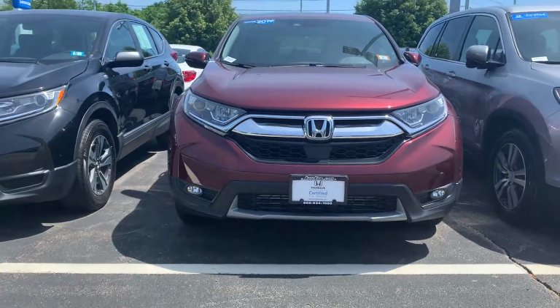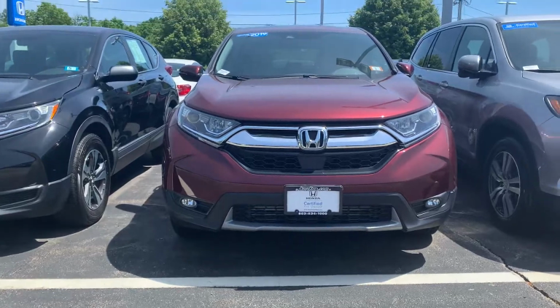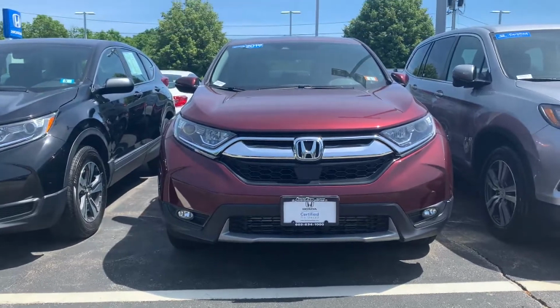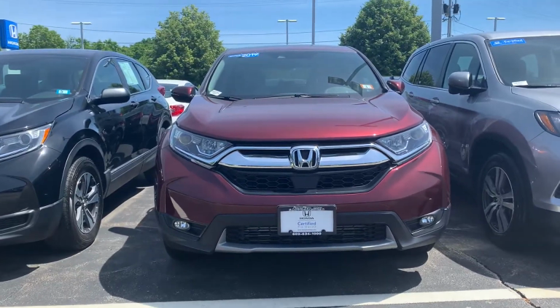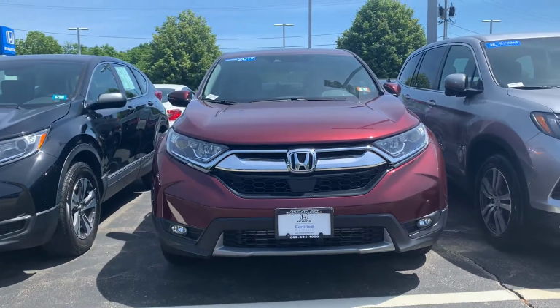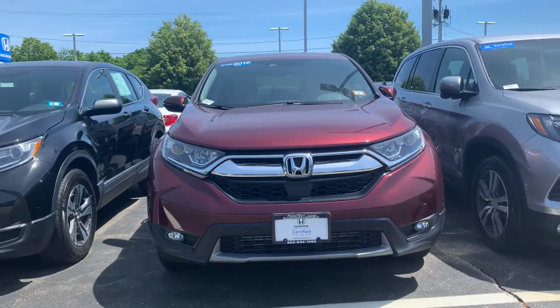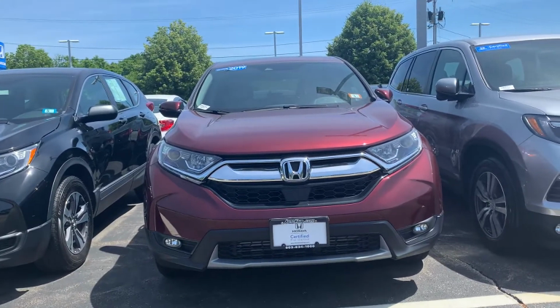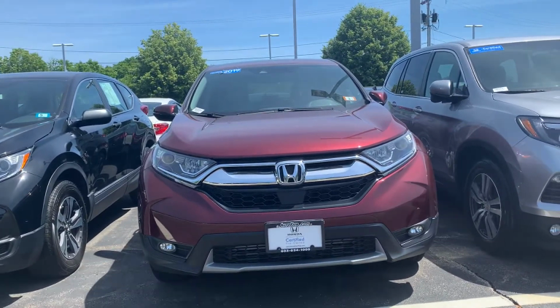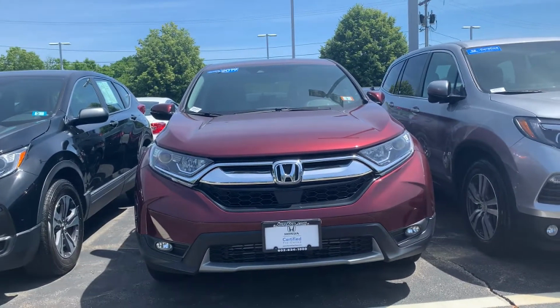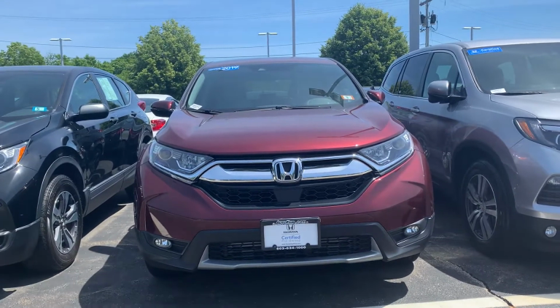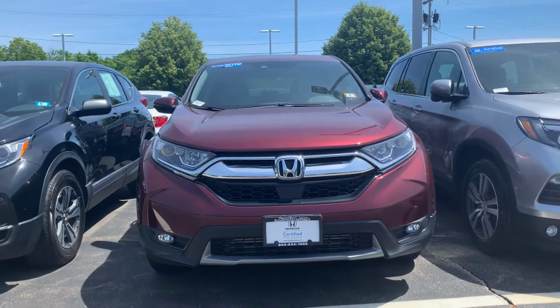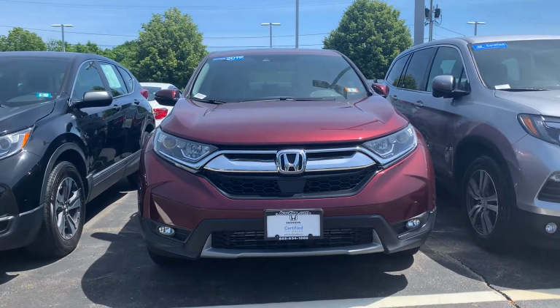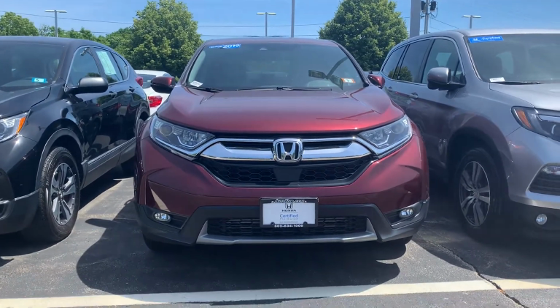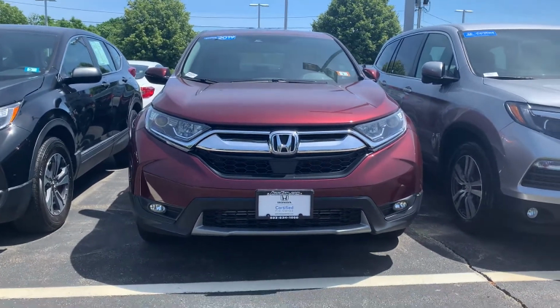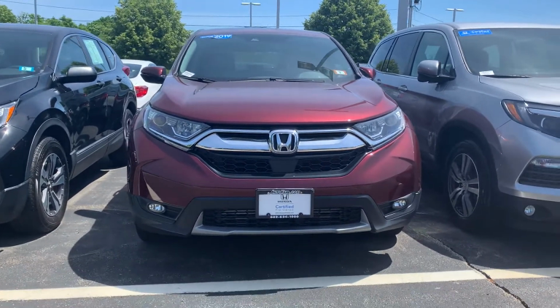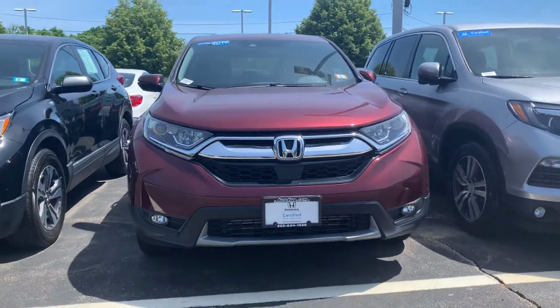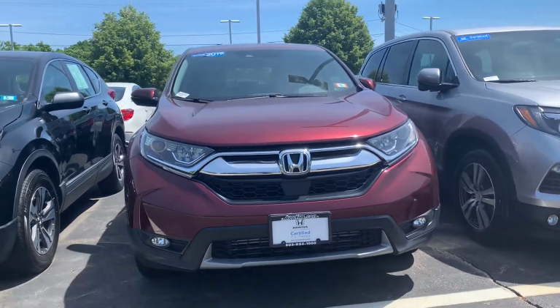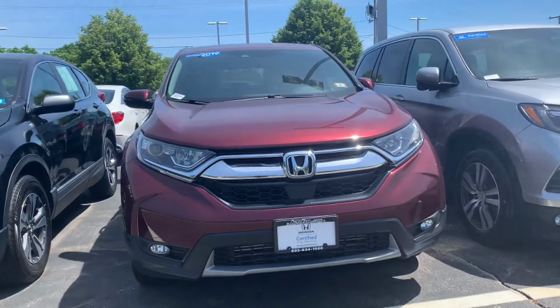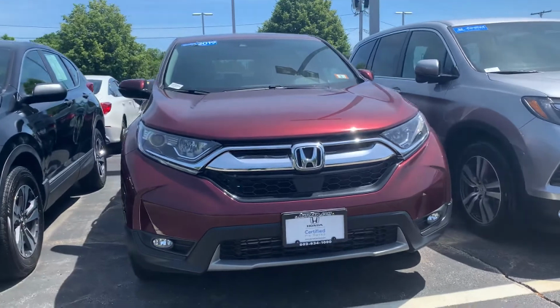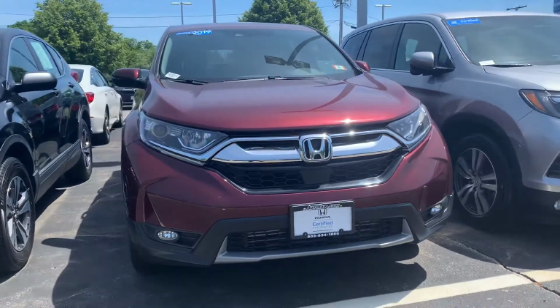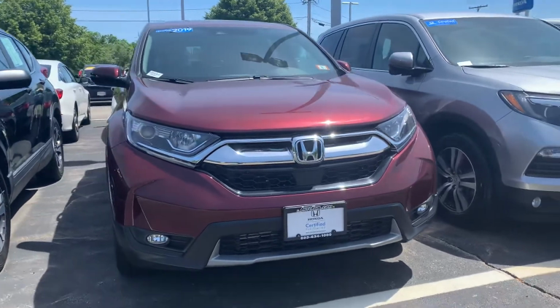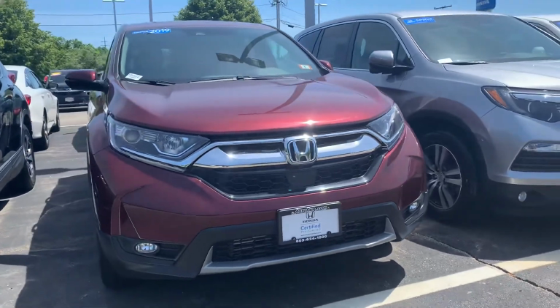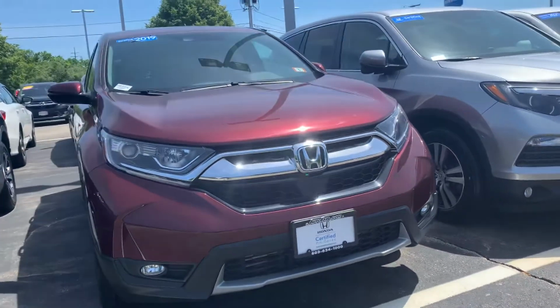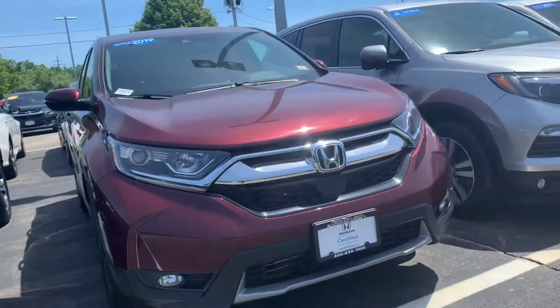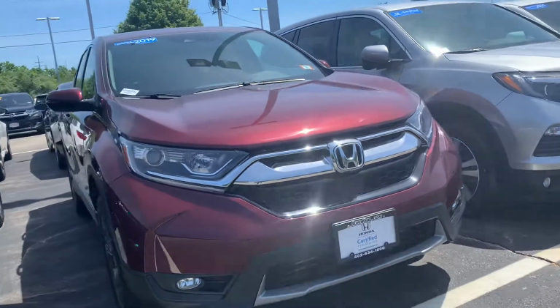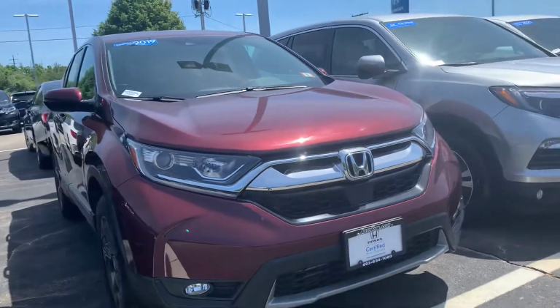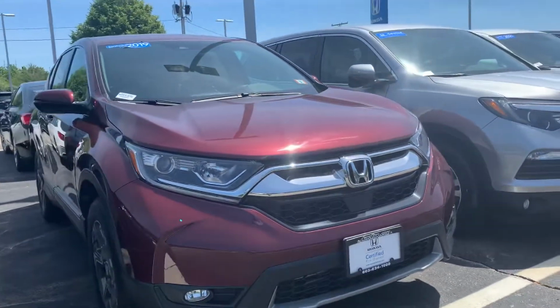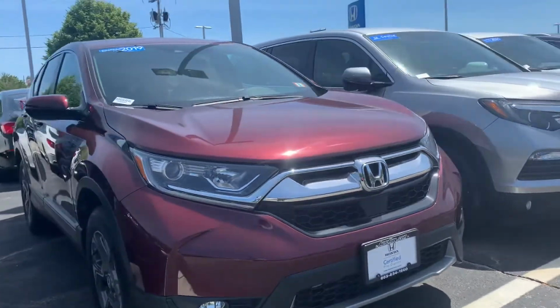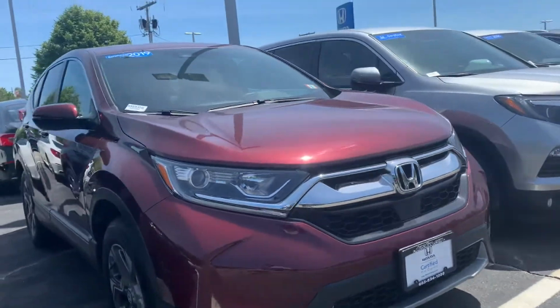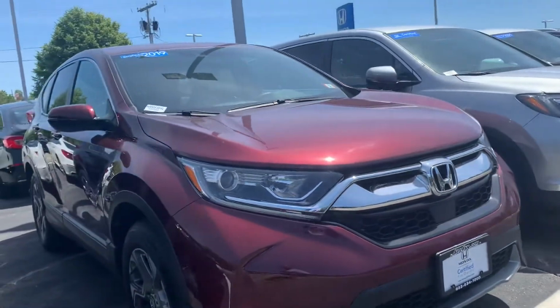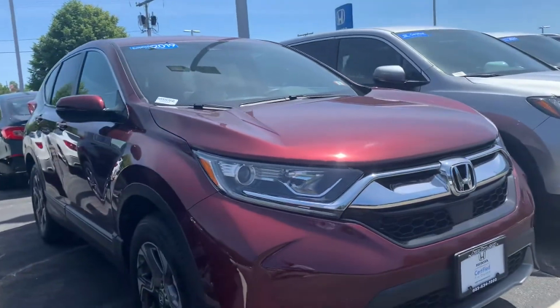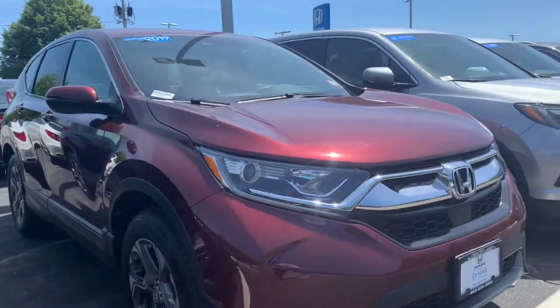Hey, I'm Zach here from AutoFair Honda in Manchester, New Hampshire, with a quick walk around on this 2019 Honda CR-V you're interested in.